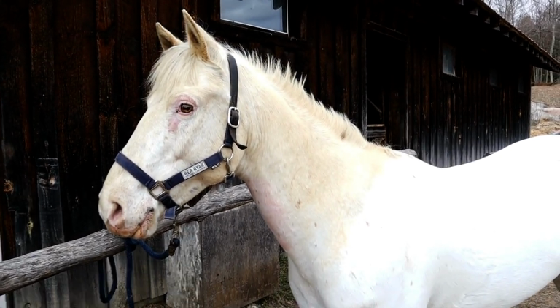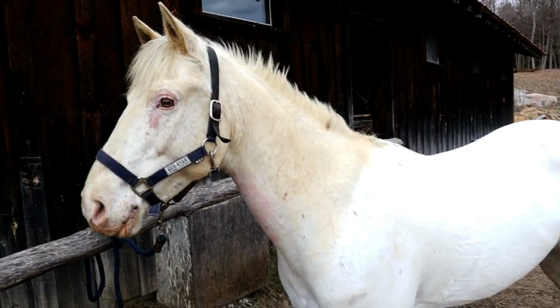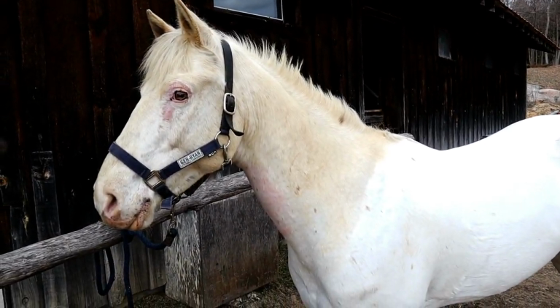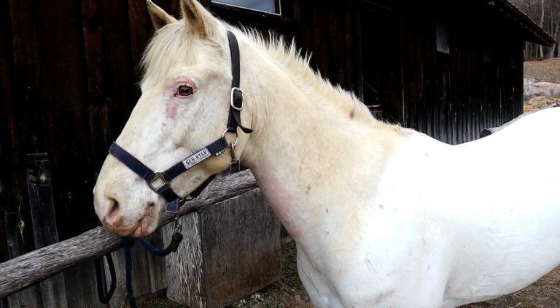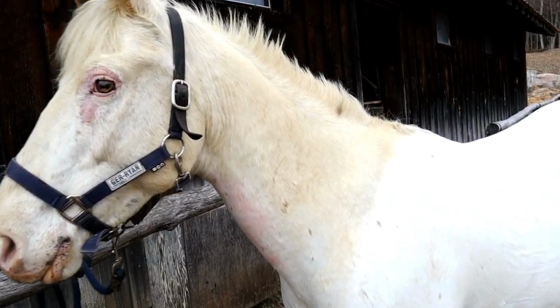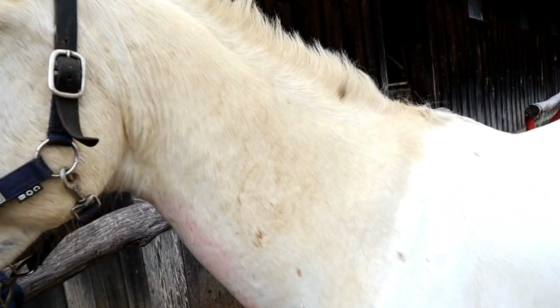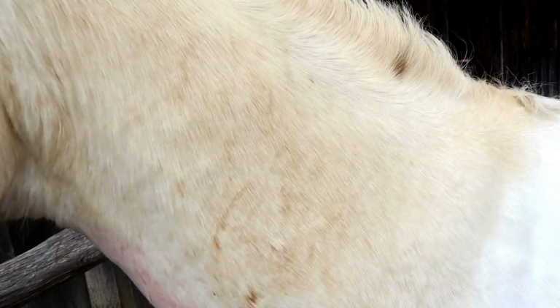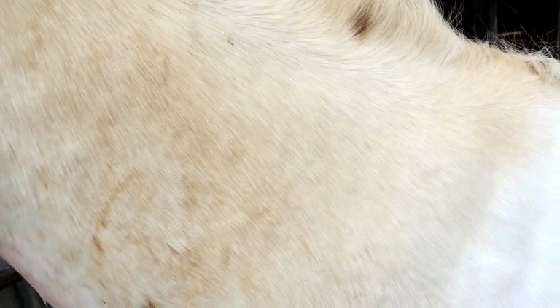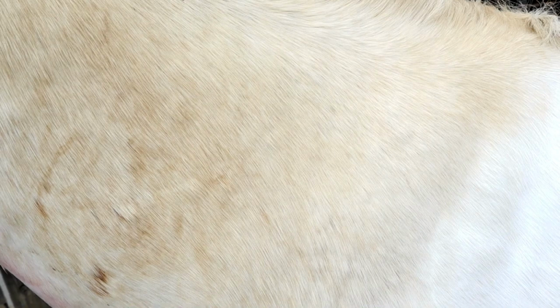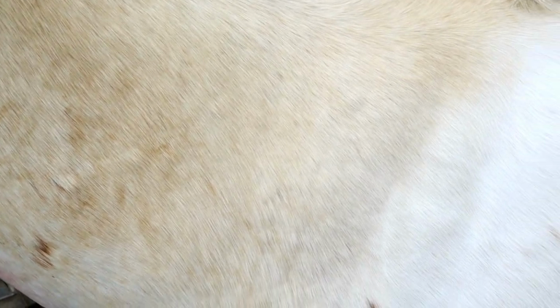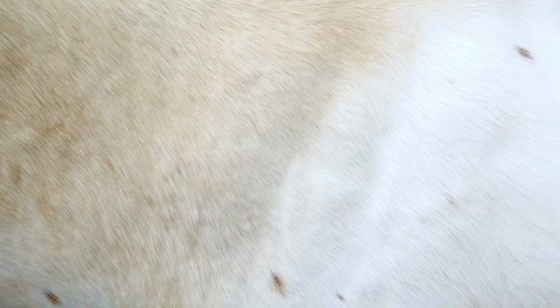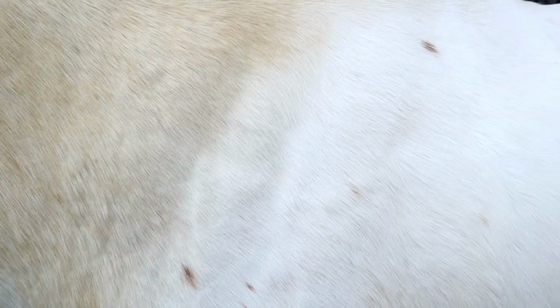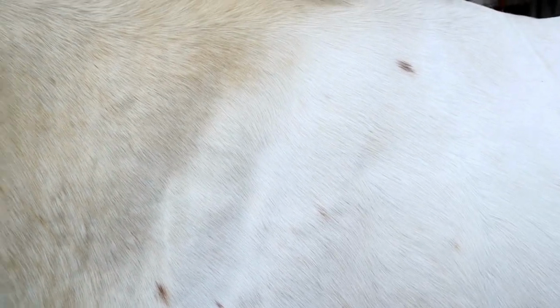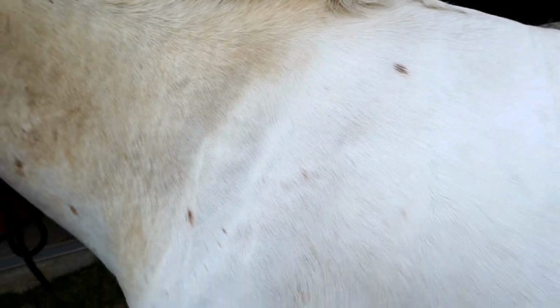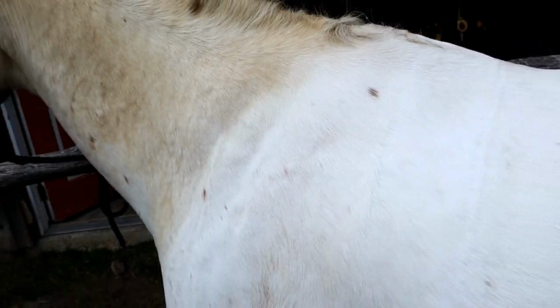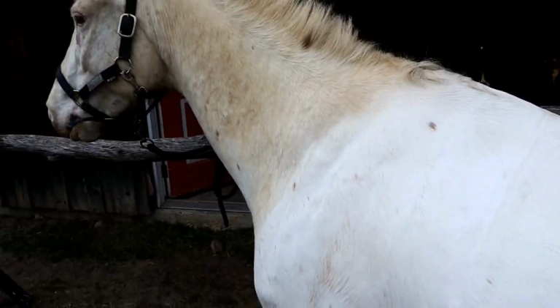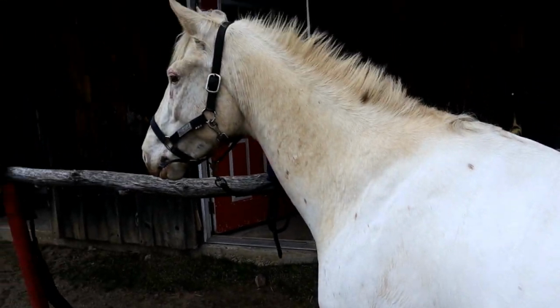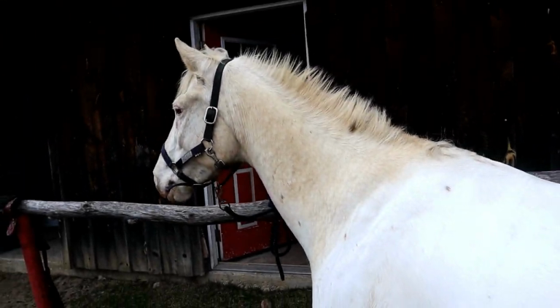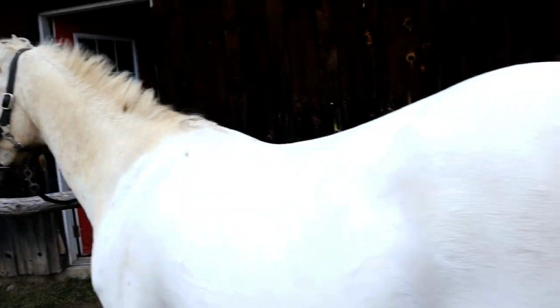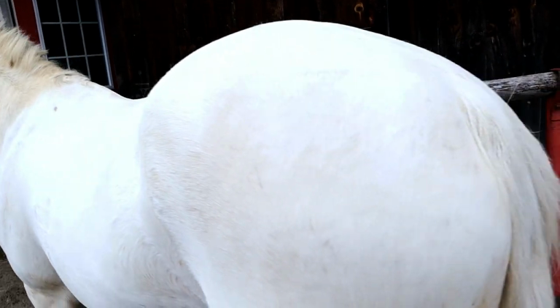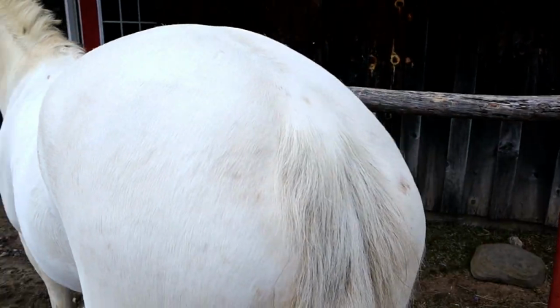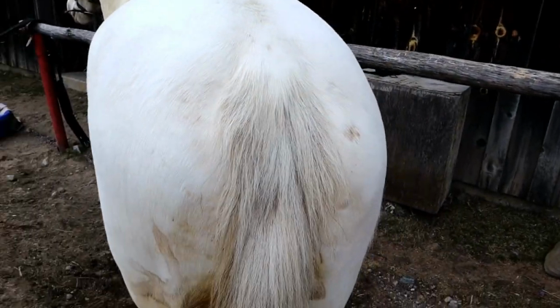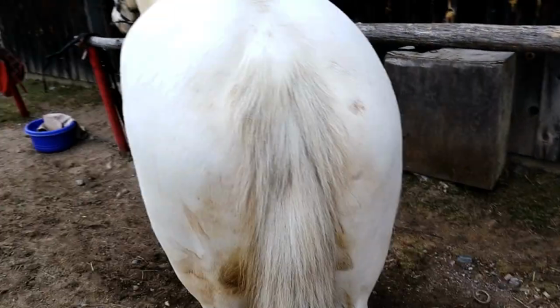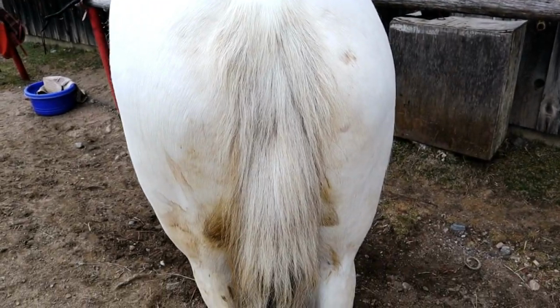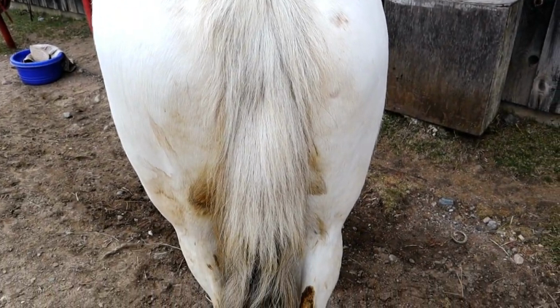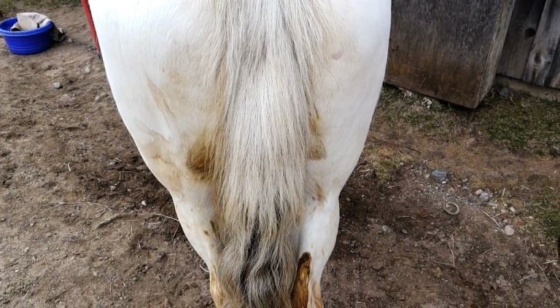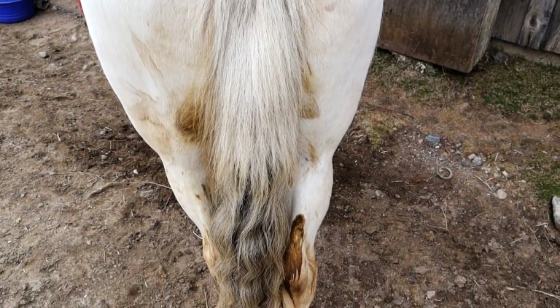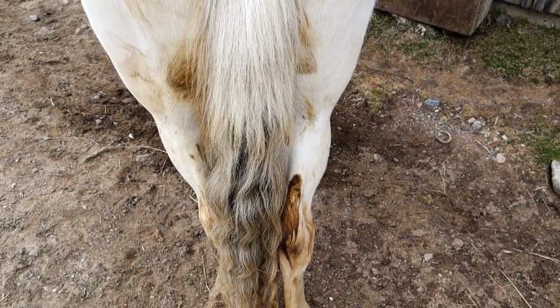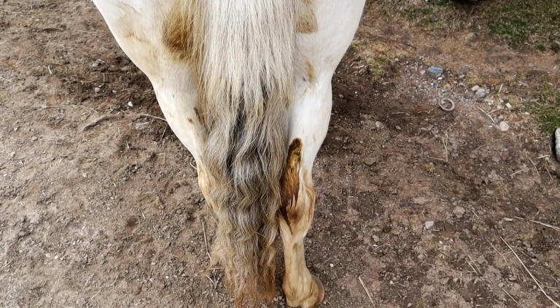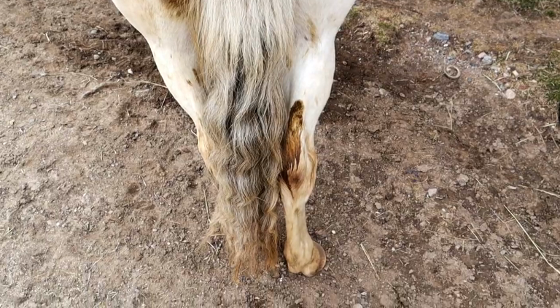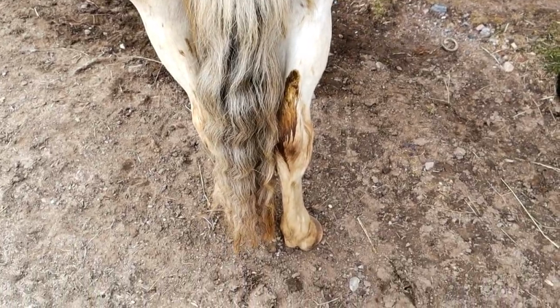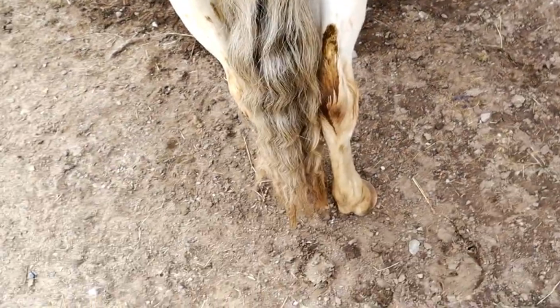Hello everyone and welcome to a new video. Today I'm showing you my bathing routine with Tulip and this is the first time I've bathed her in maybe five months because it's been winter here in Canada and it's just too cold to bathe your horses if you don't have a heated wash stall, which I don't.